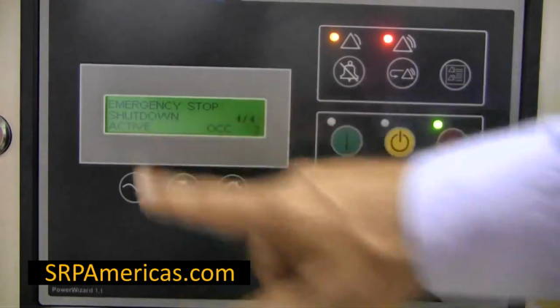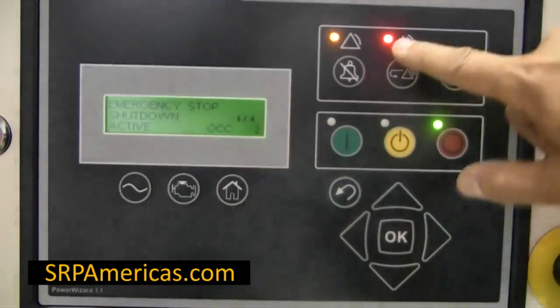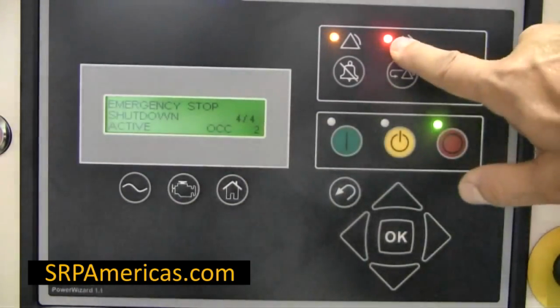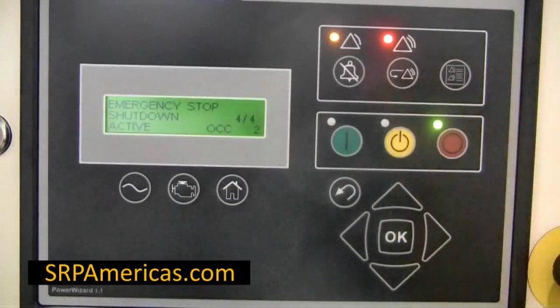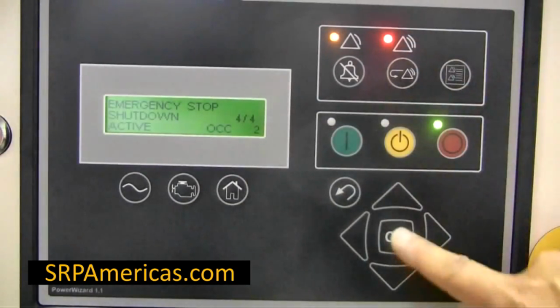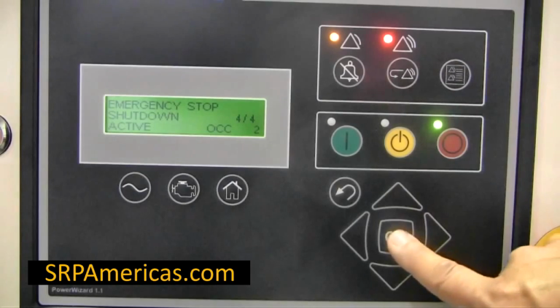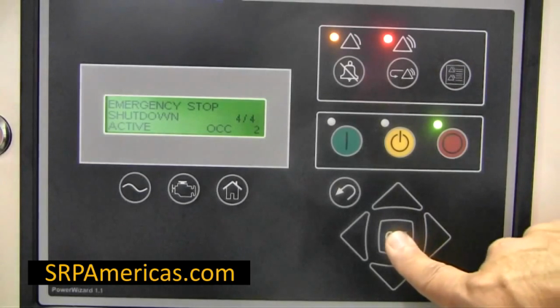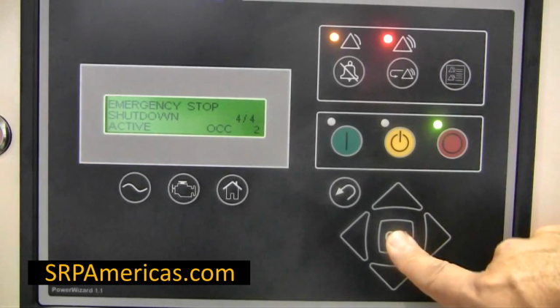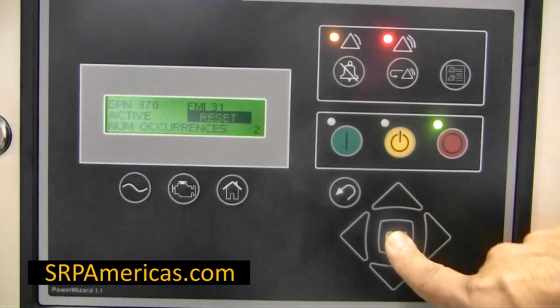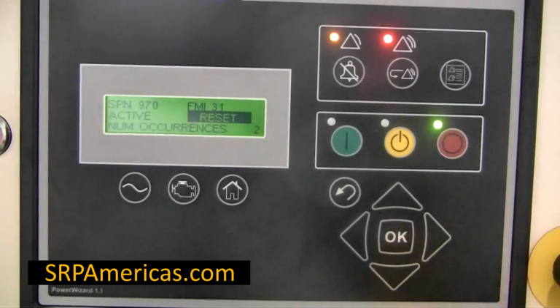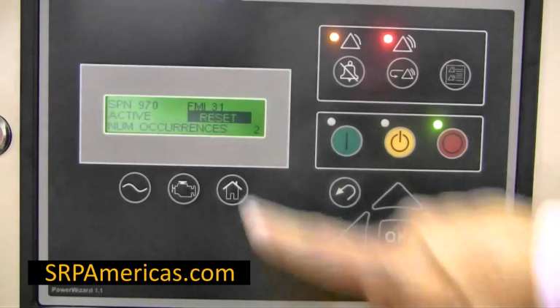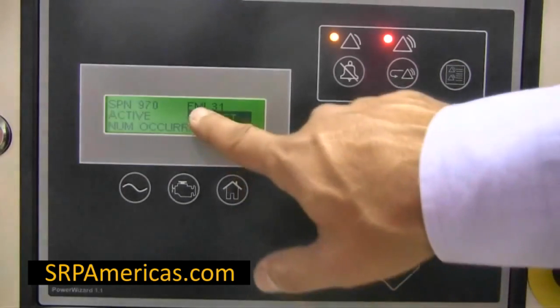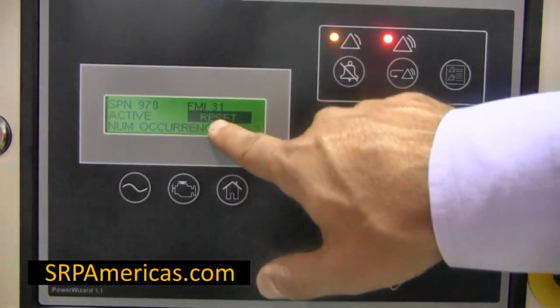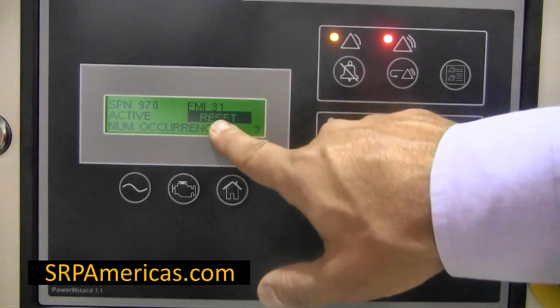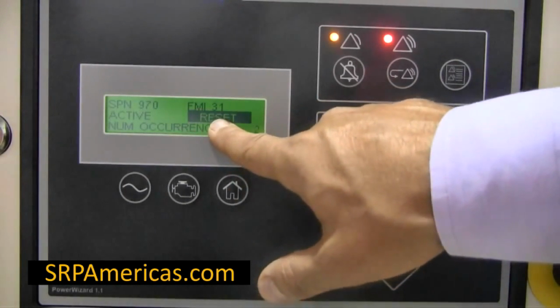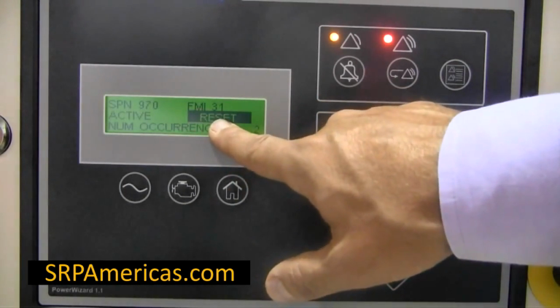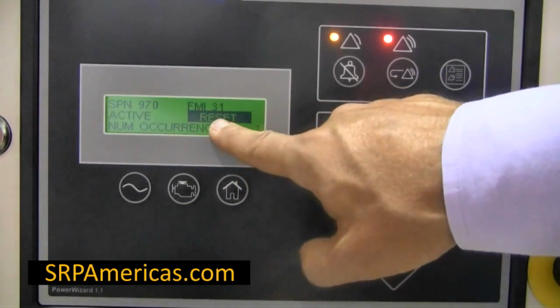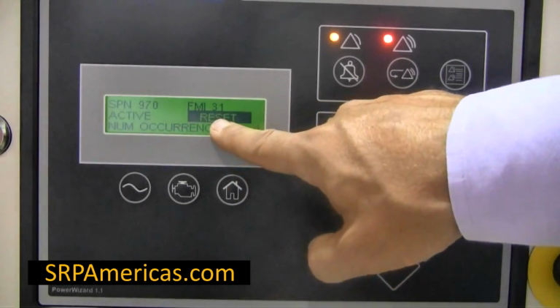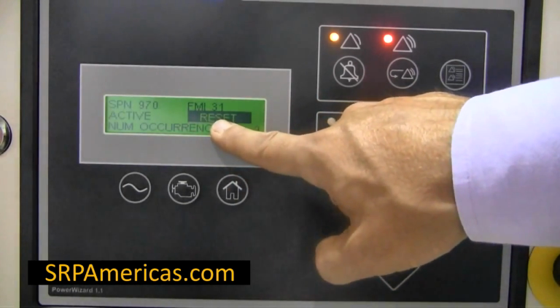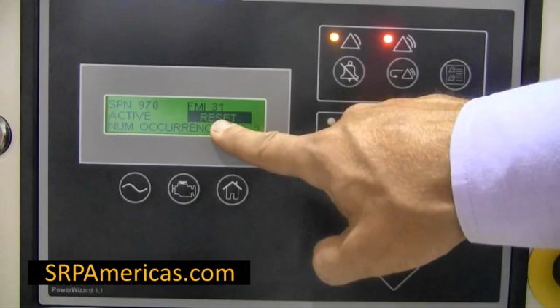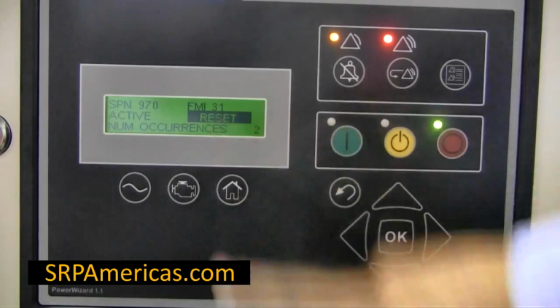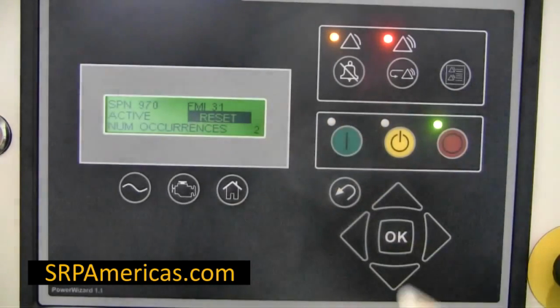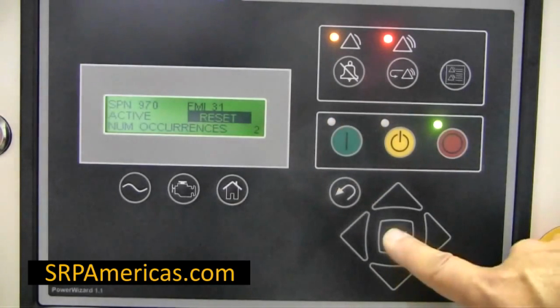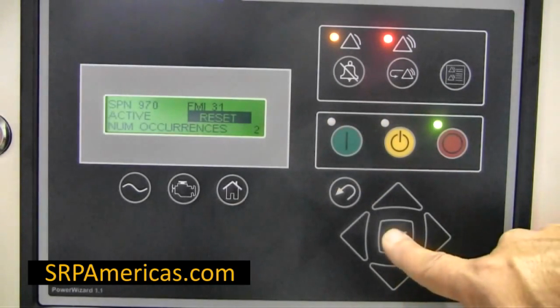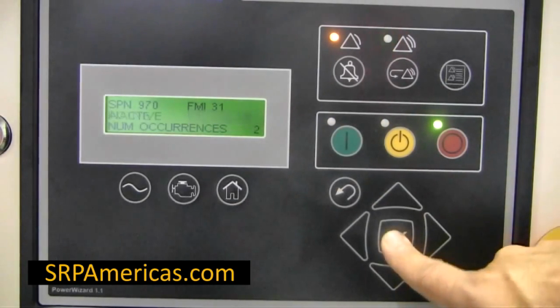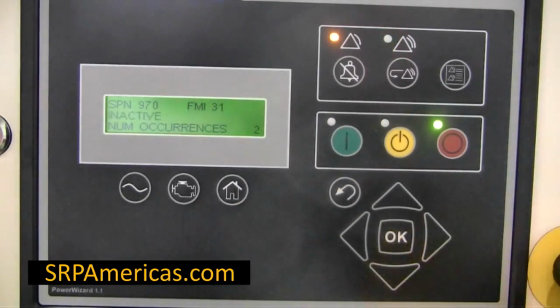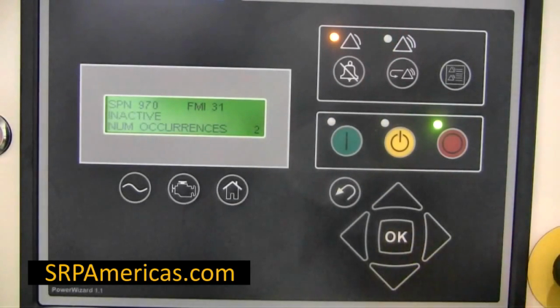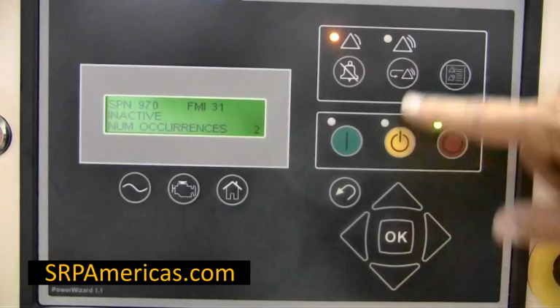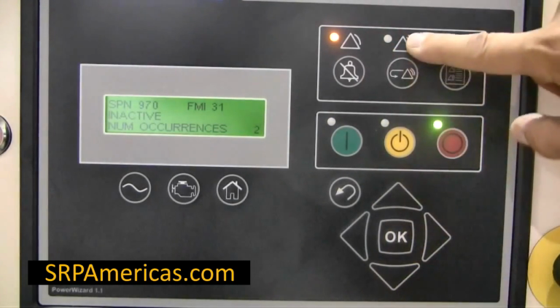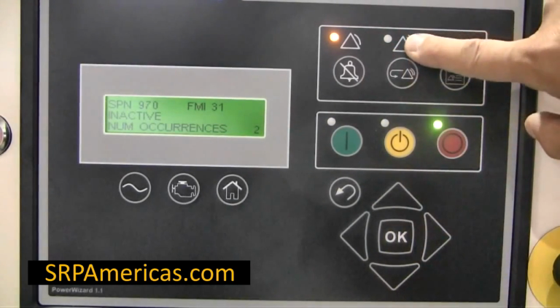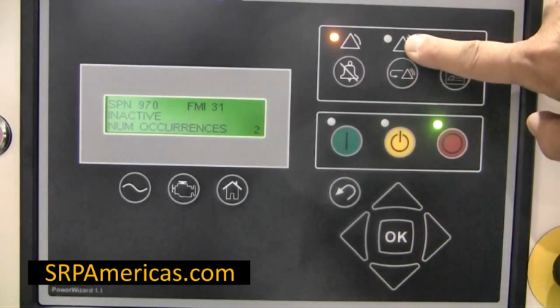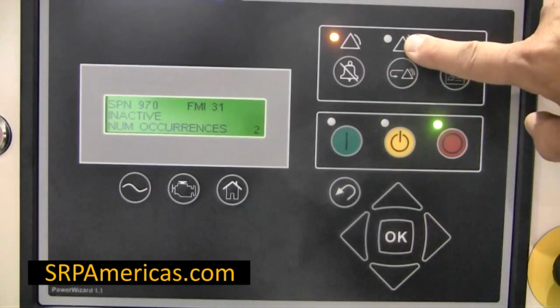Press the OK key. The reset will be highlighted on the screen. Press OK. The red light will turn off and the alarm will be cleared.